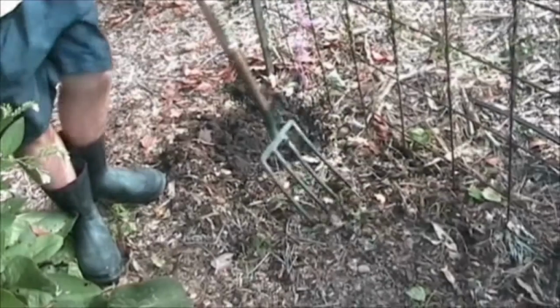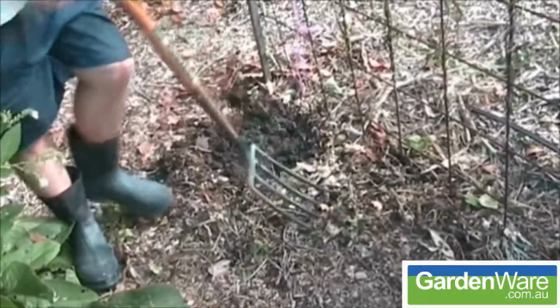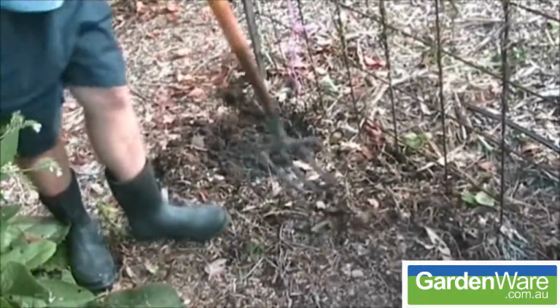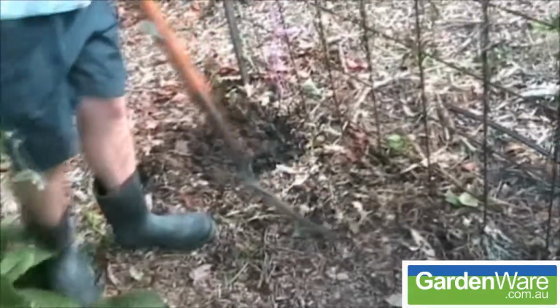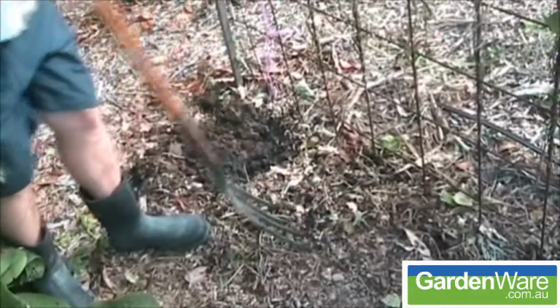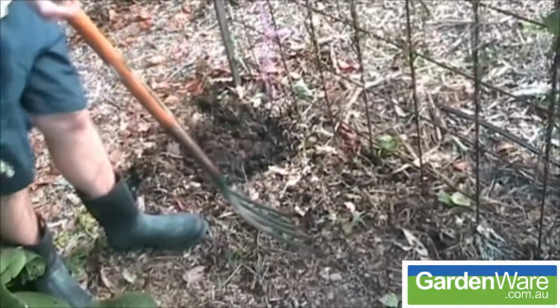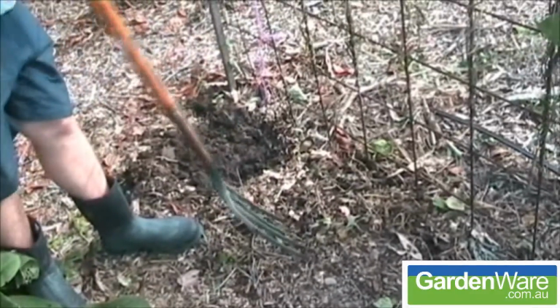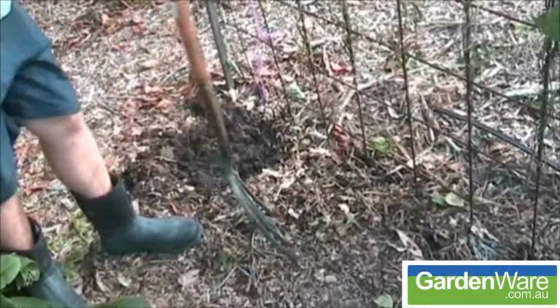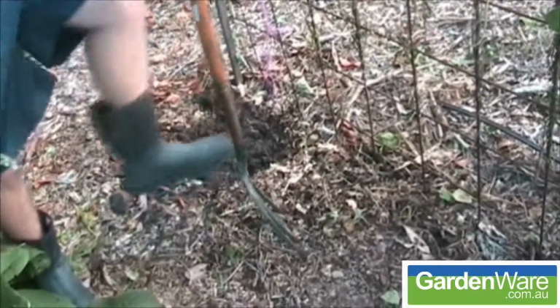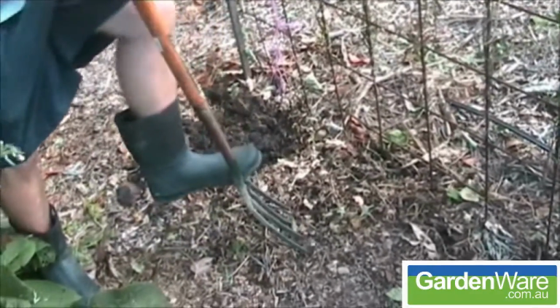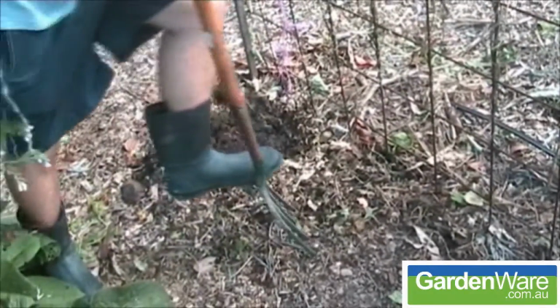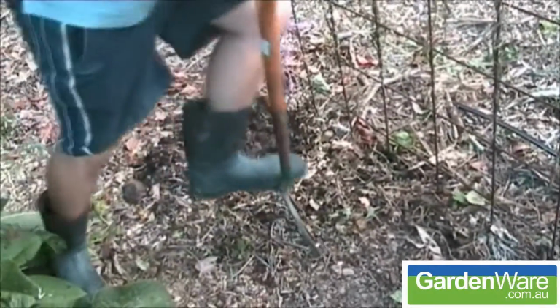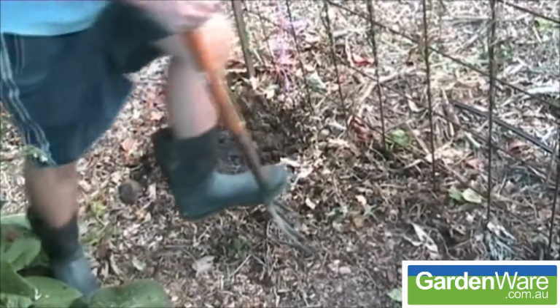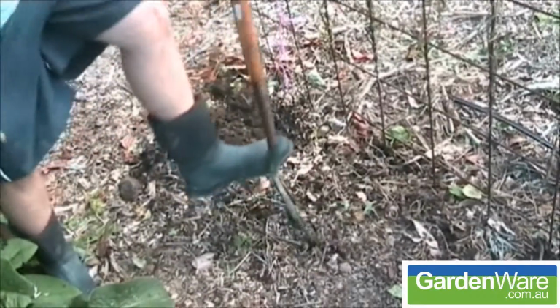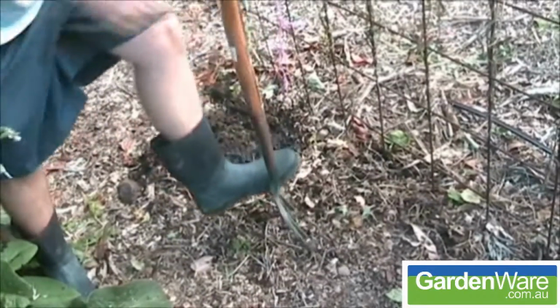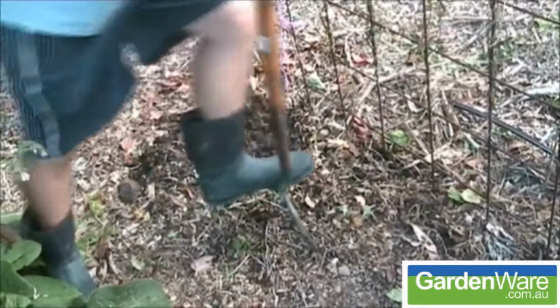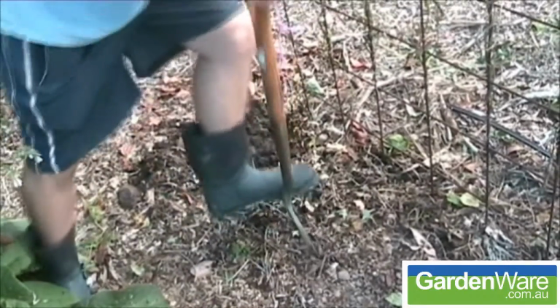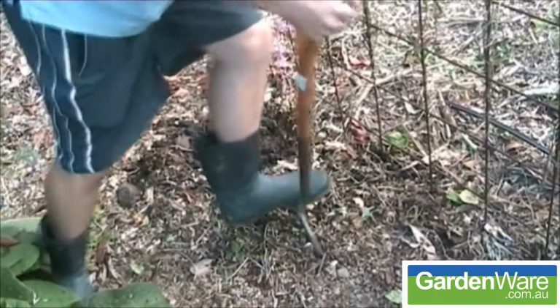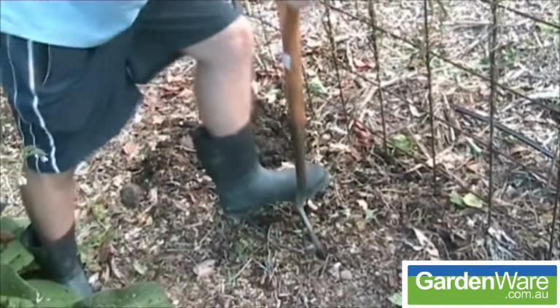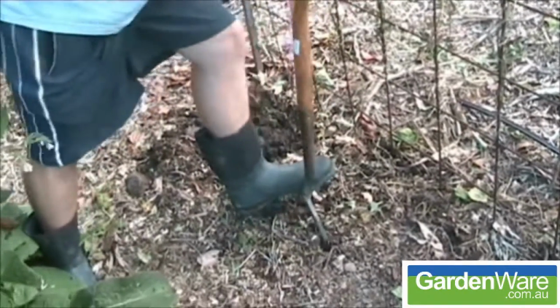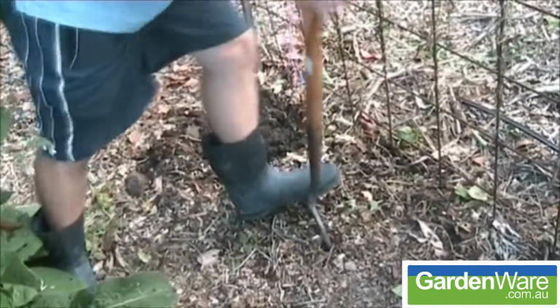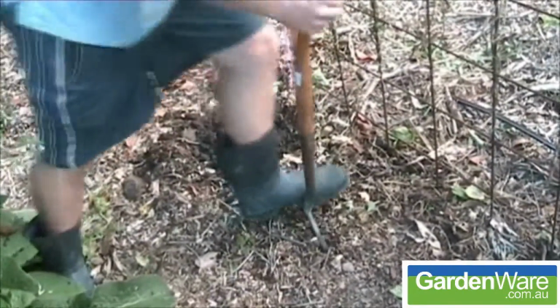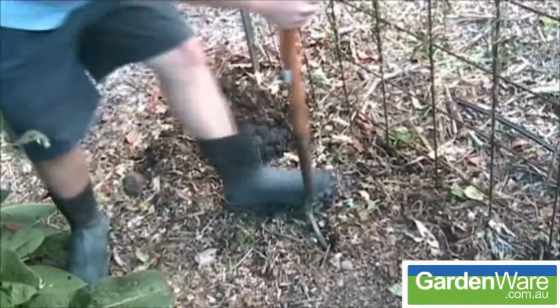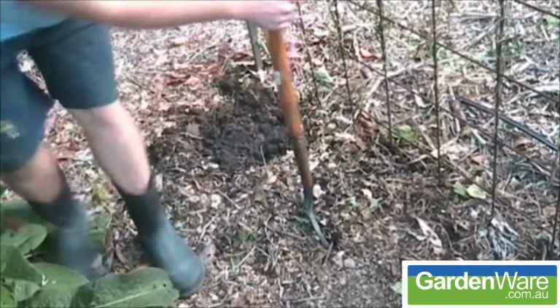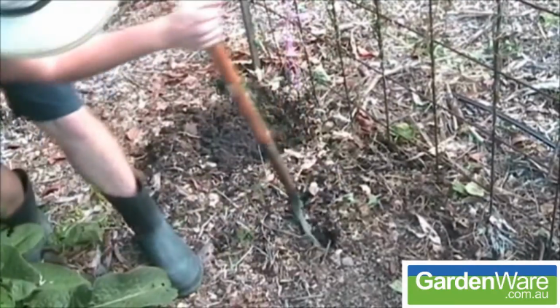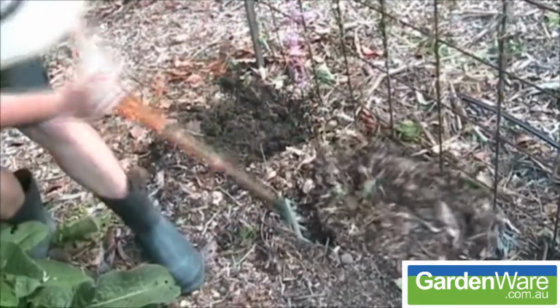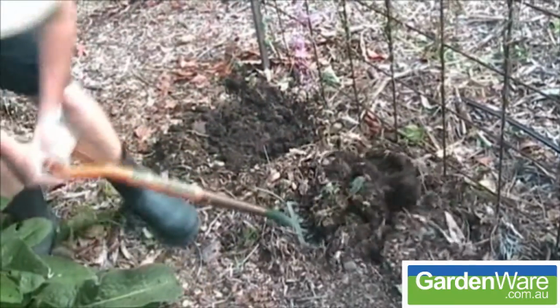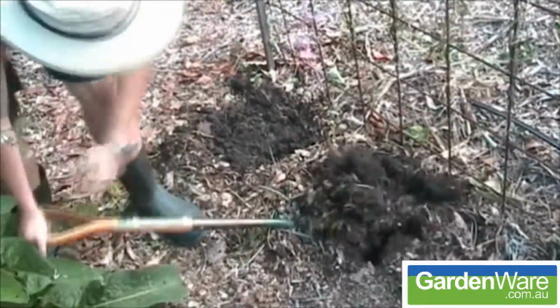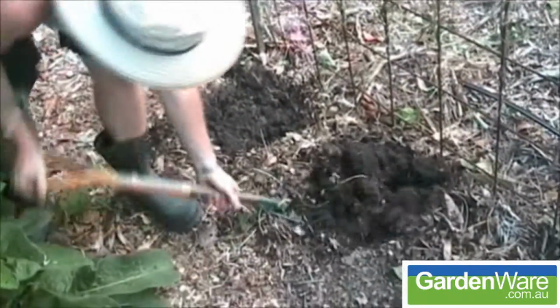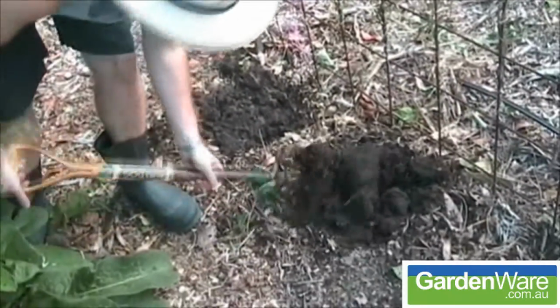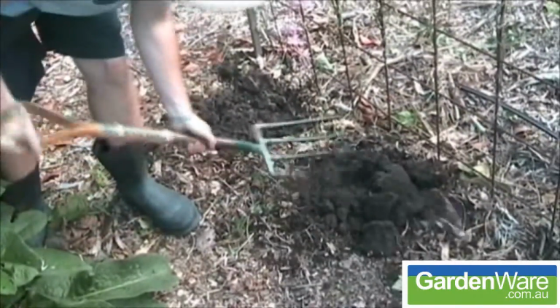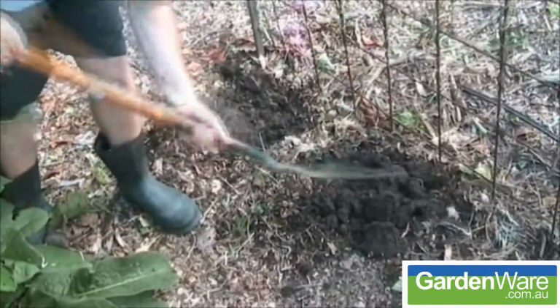The Bulldog Garden Fork. Guaranteed for 15 years not to bend or break. You can use this fork pretty much like a crowbar. You don't have to be careful with it — just bend it down with all your strength. It's not going to bend, it's not going to break.